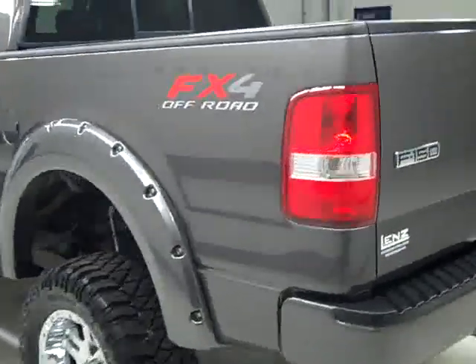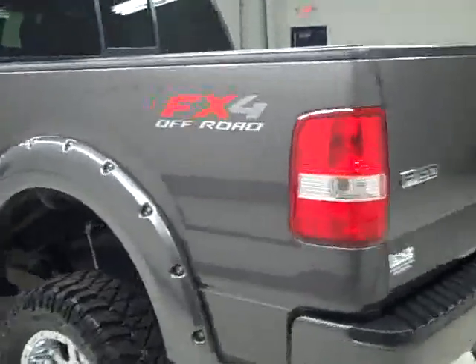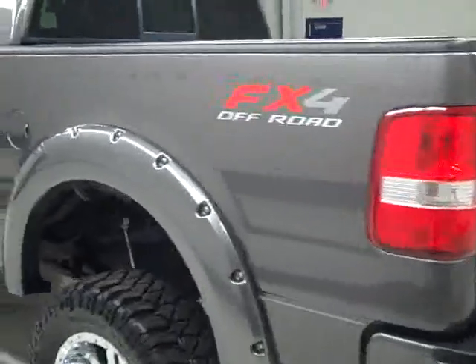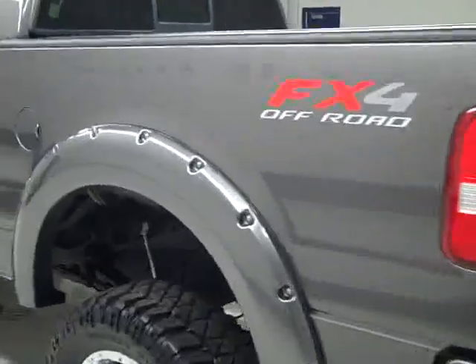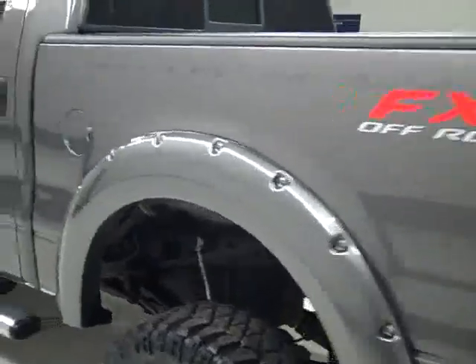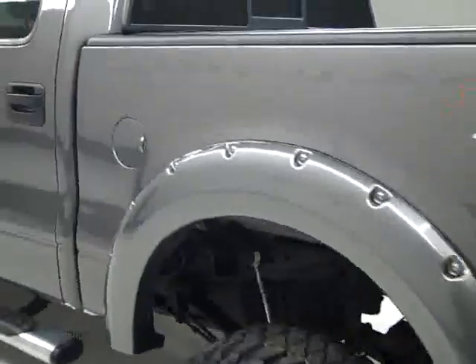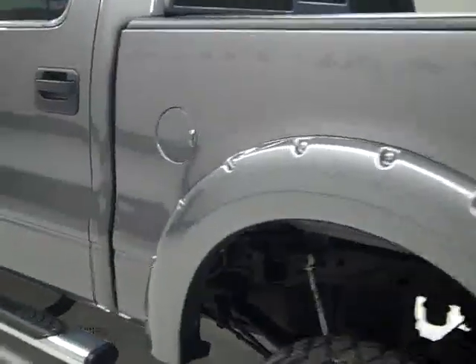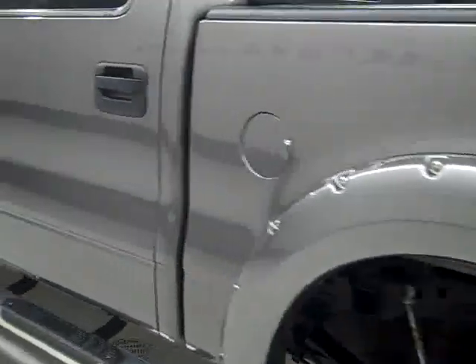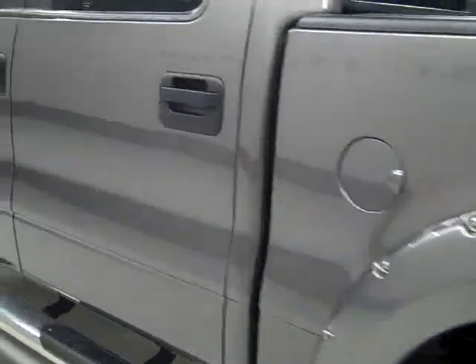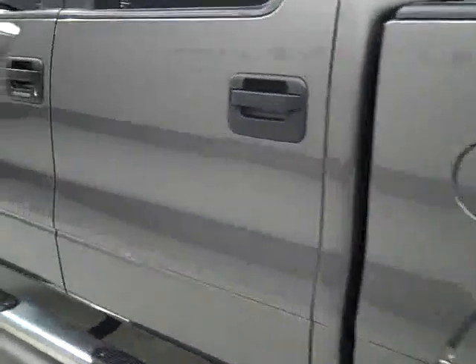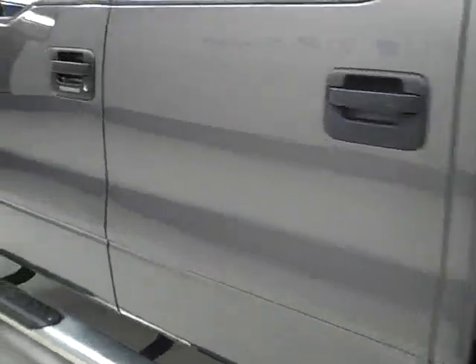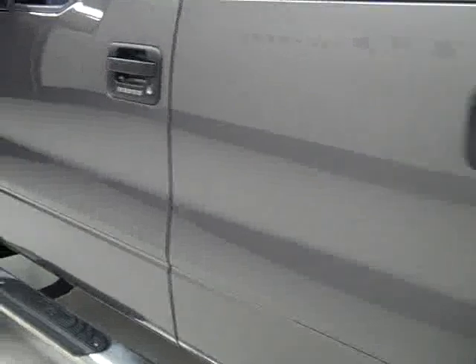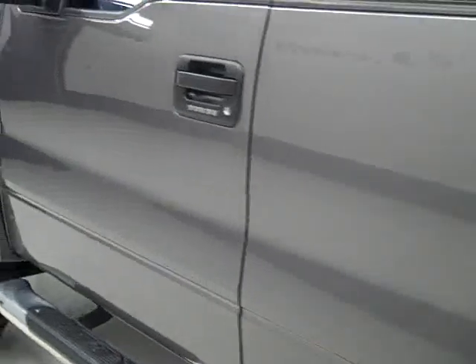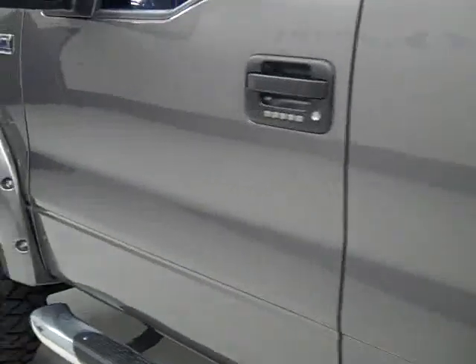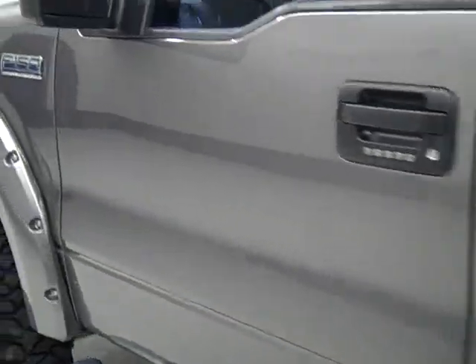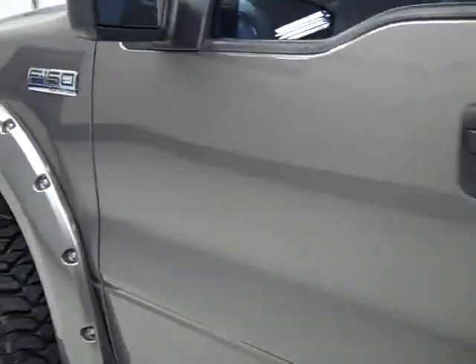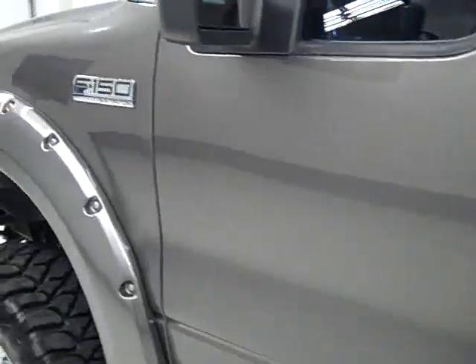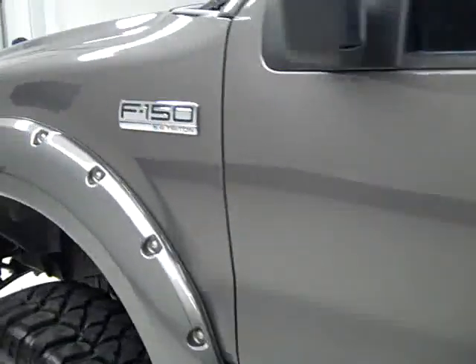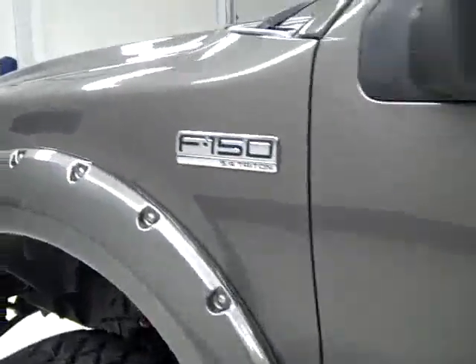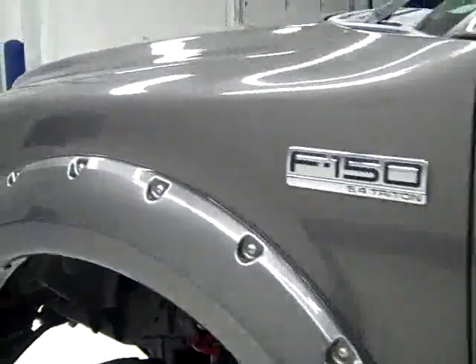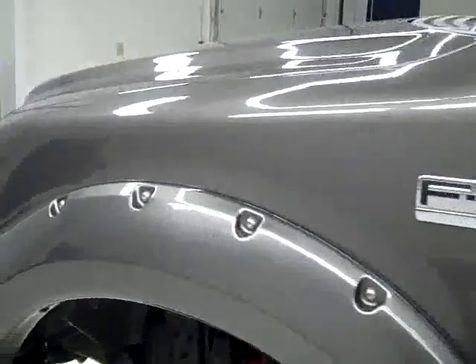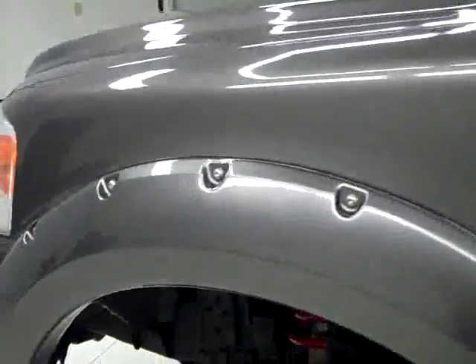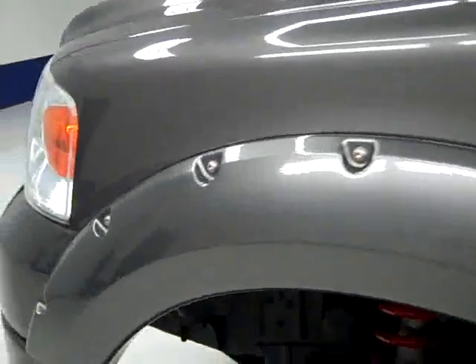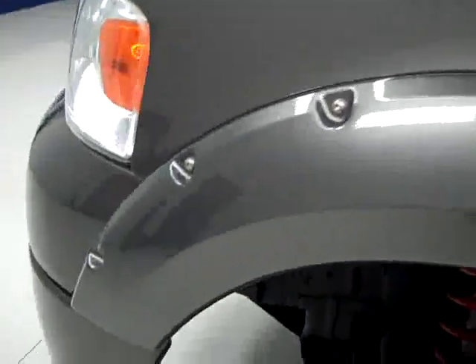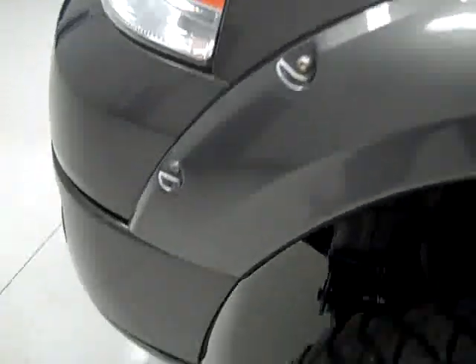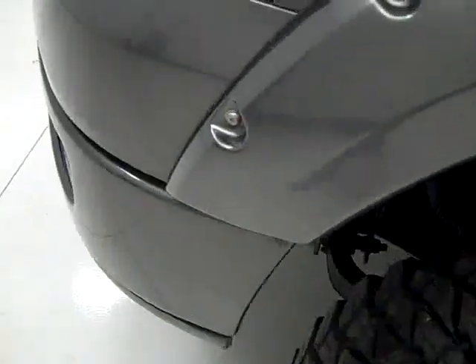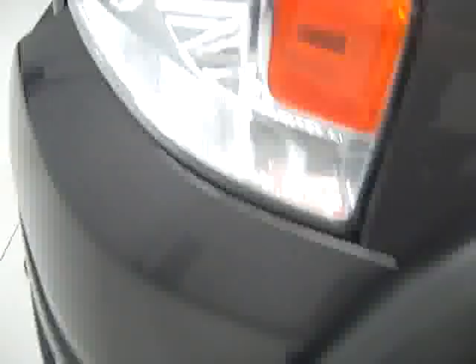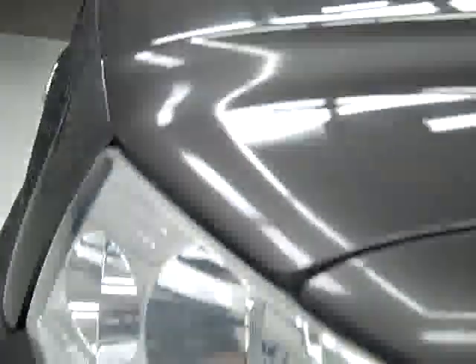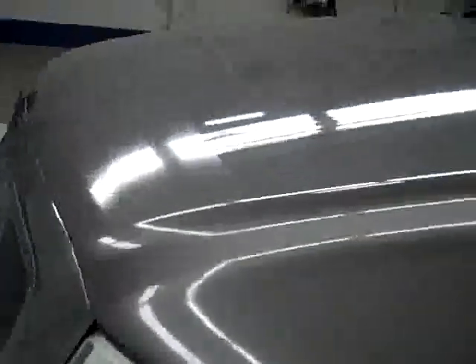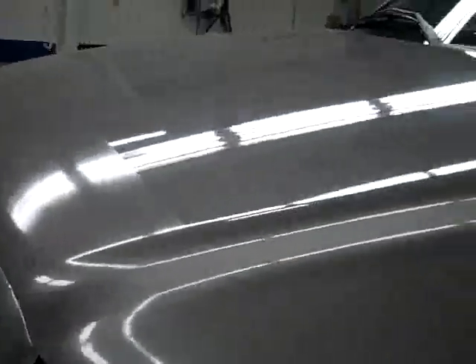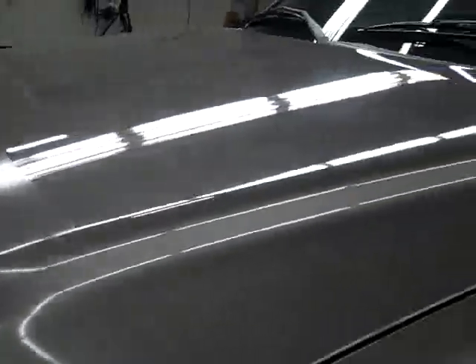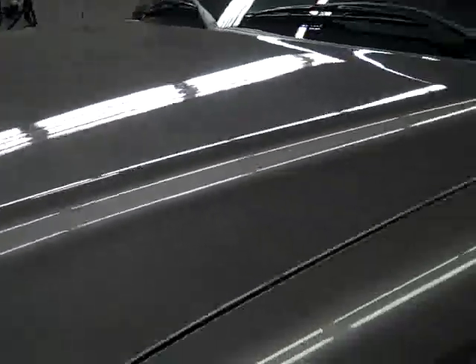Going down this side, very clean shiny paint here too — you don't see any damage here either. The hood is nice and clean.